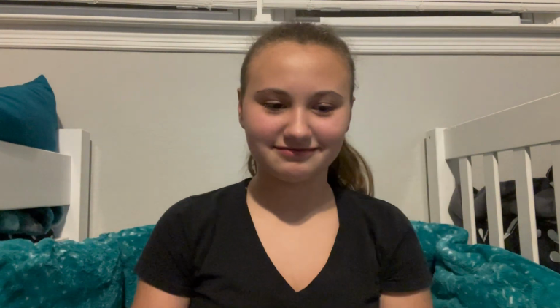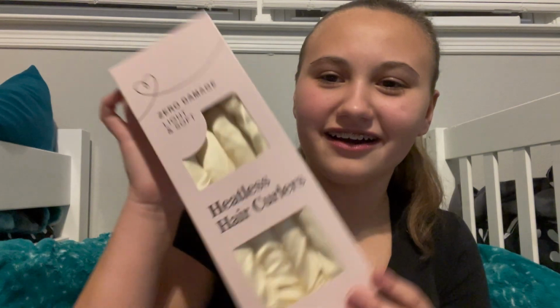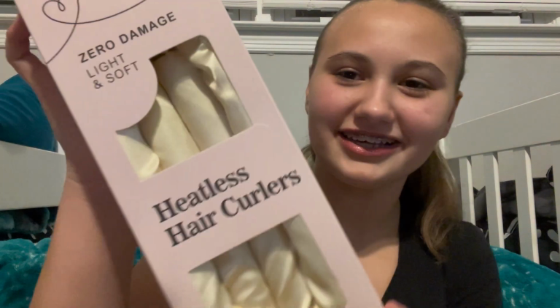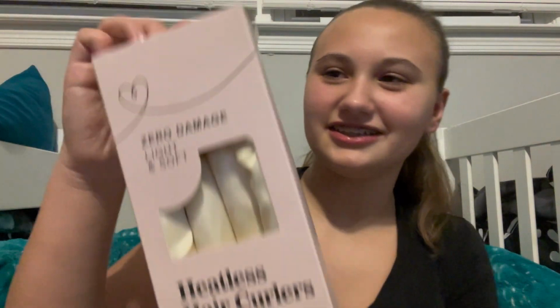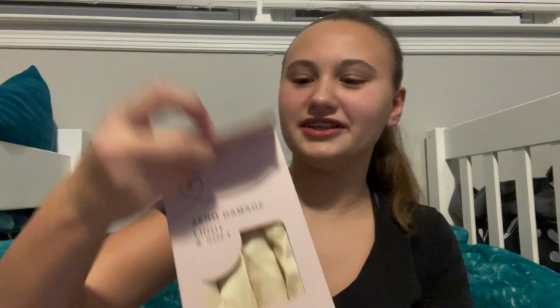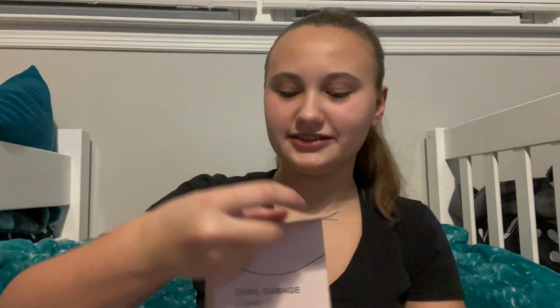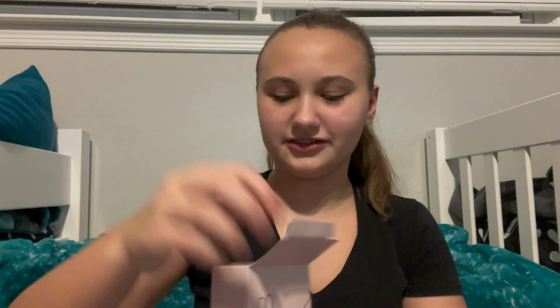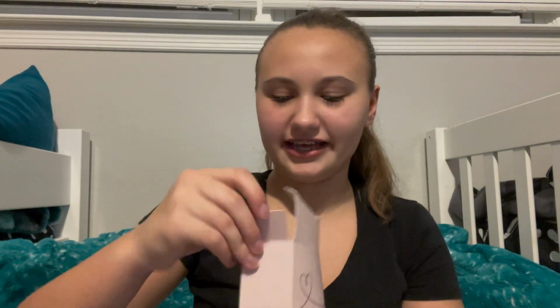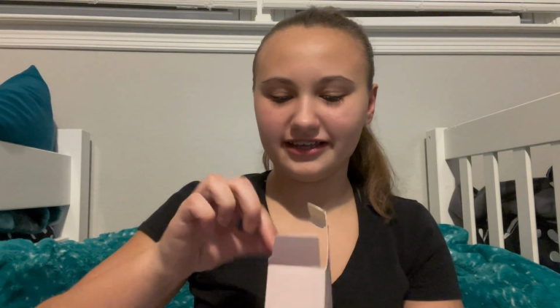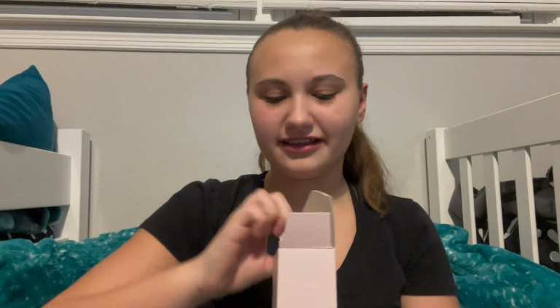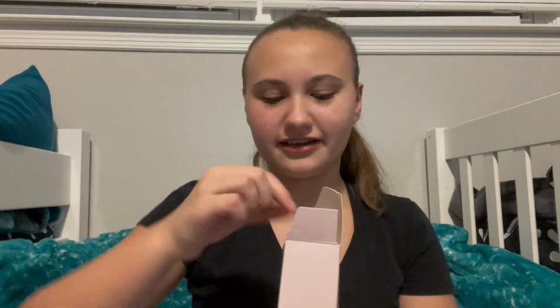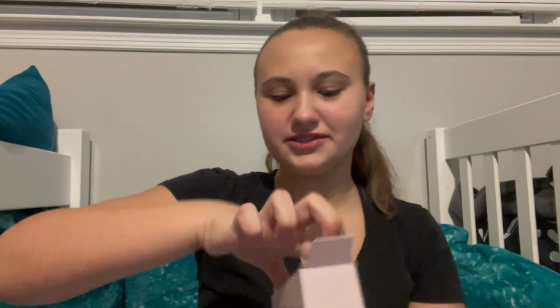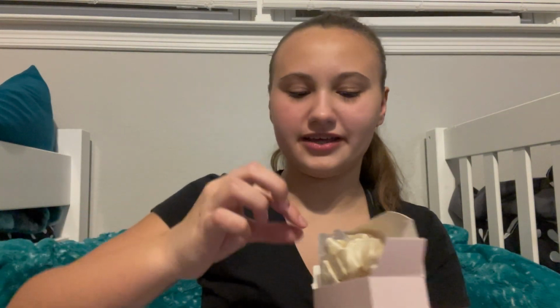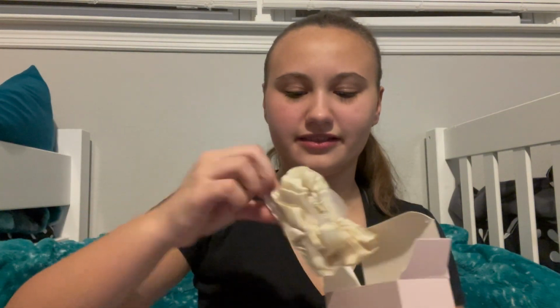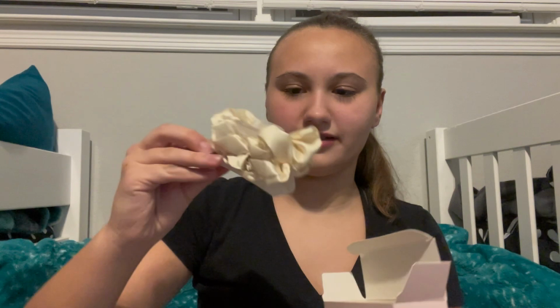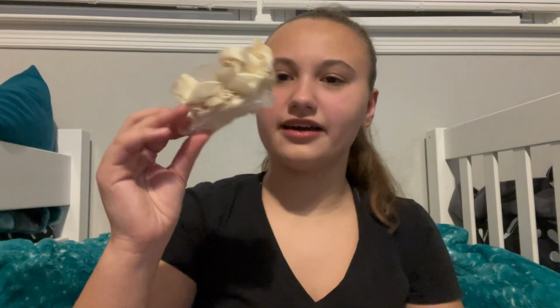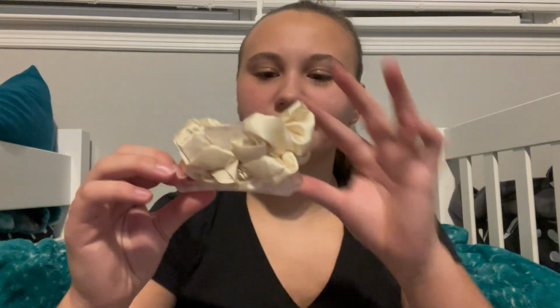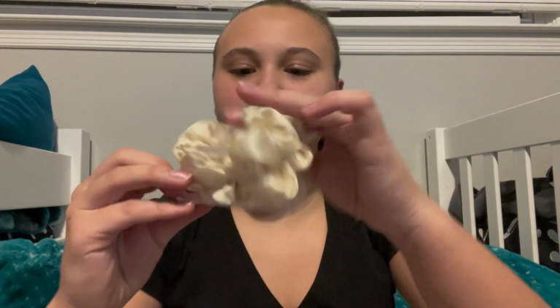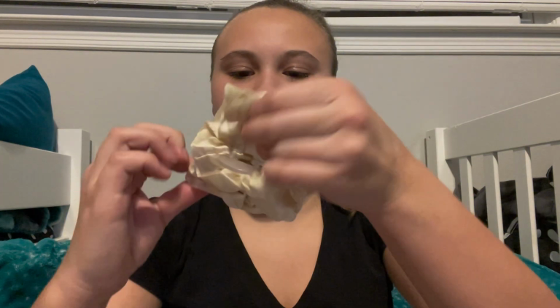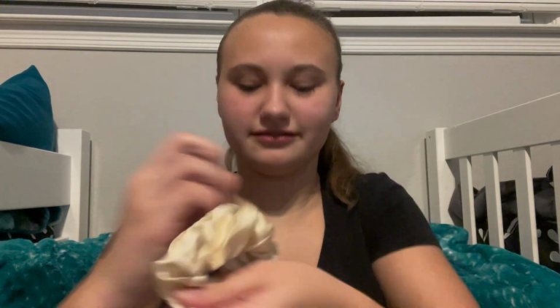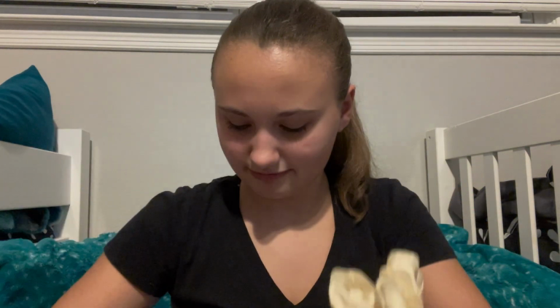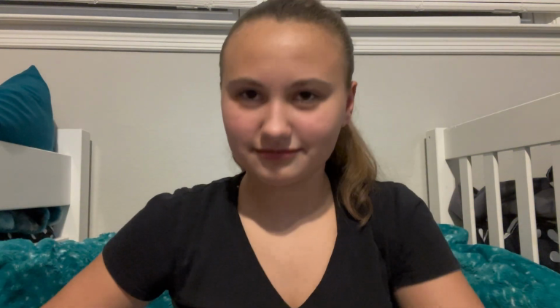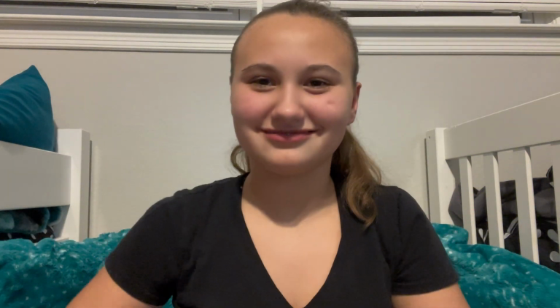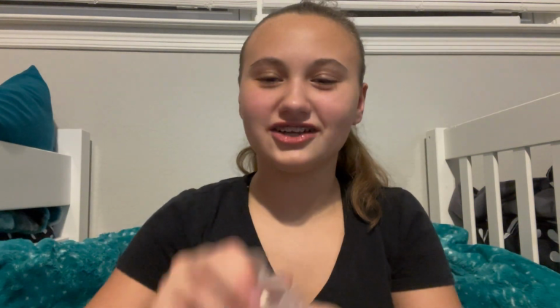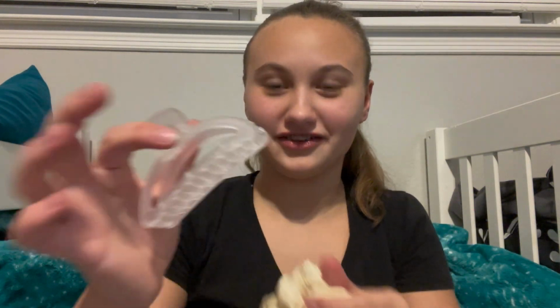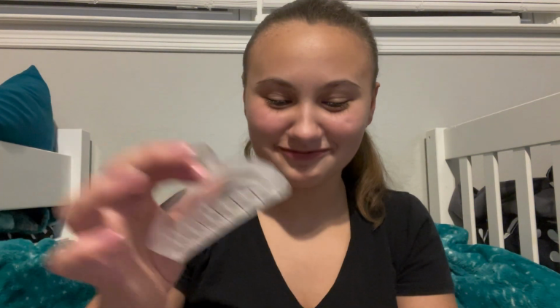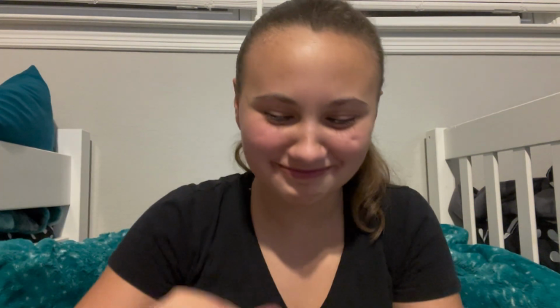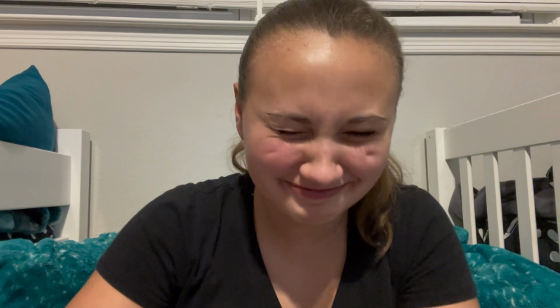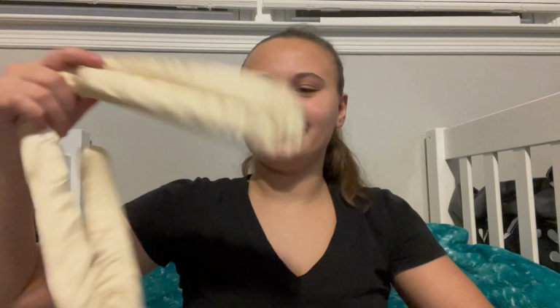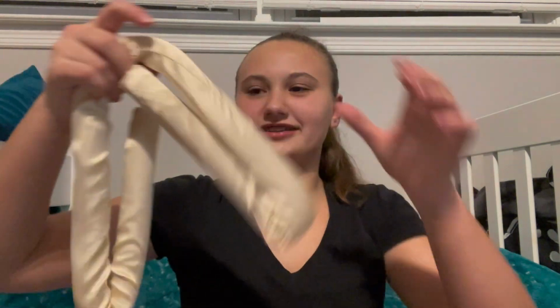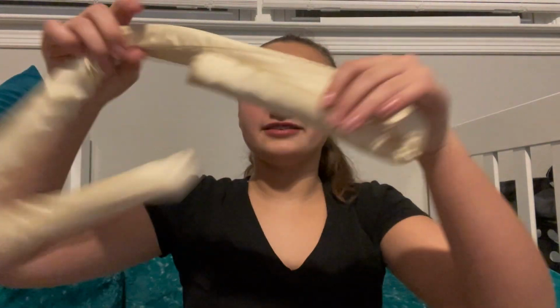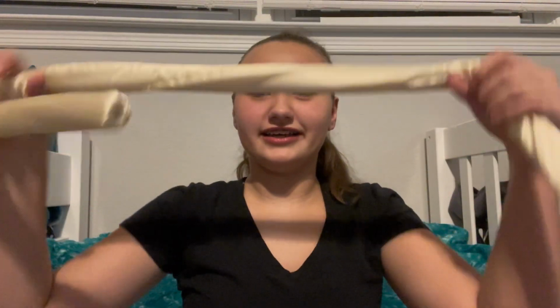I got this new heatless curl set — it comes with the scrunchies and claw clips. This is what it looks like.